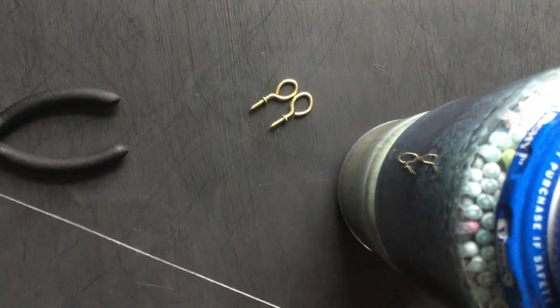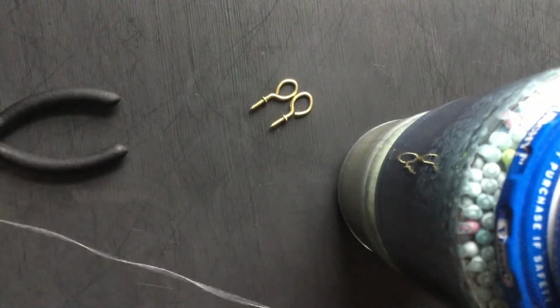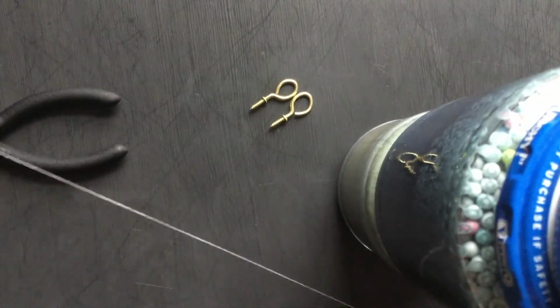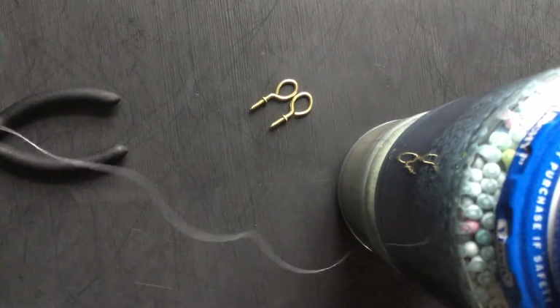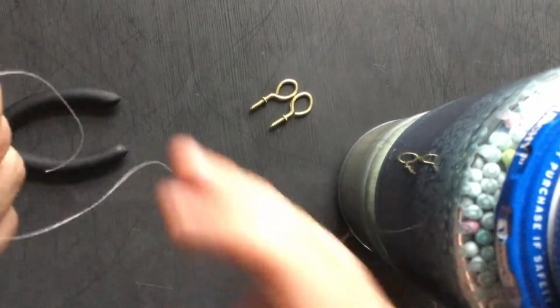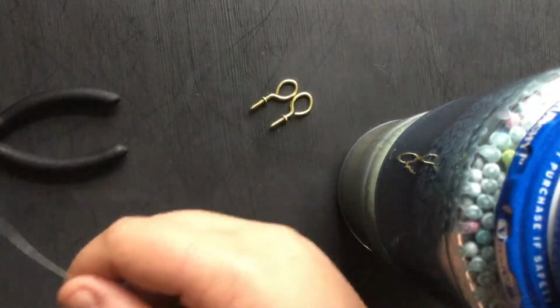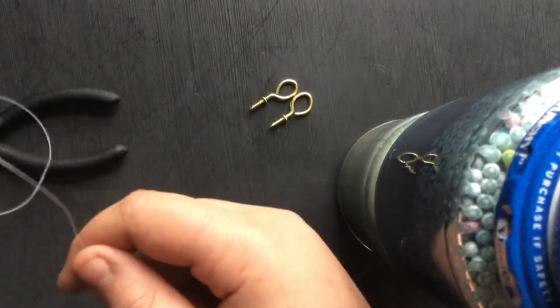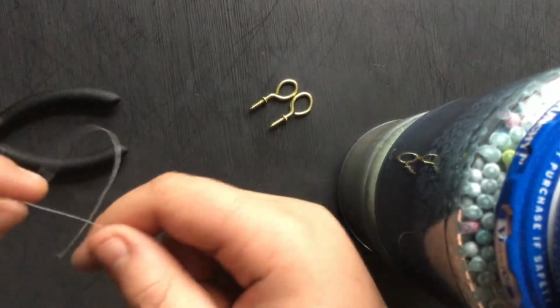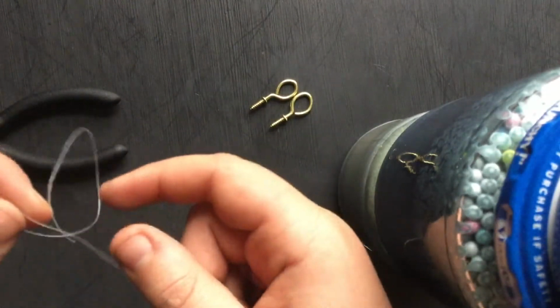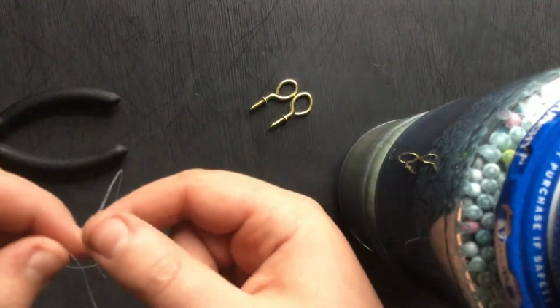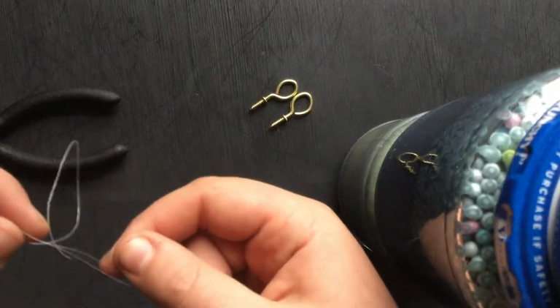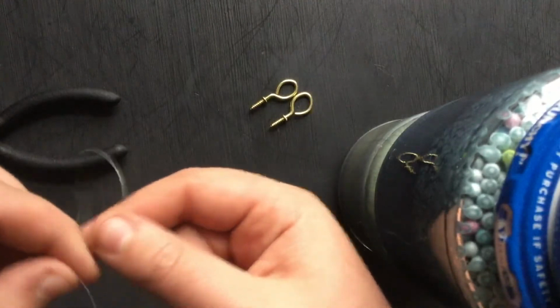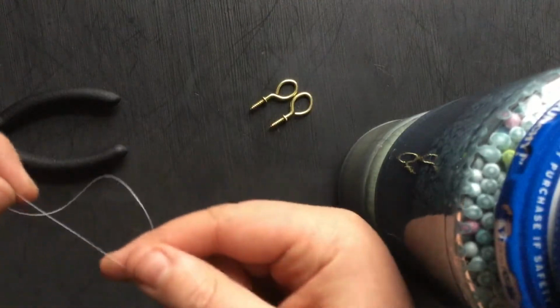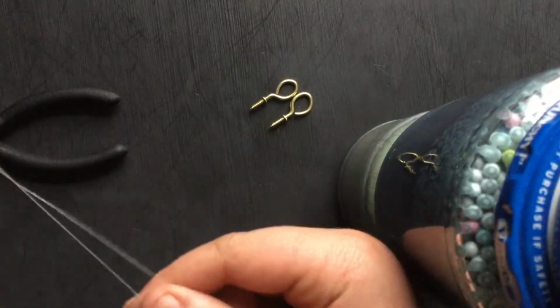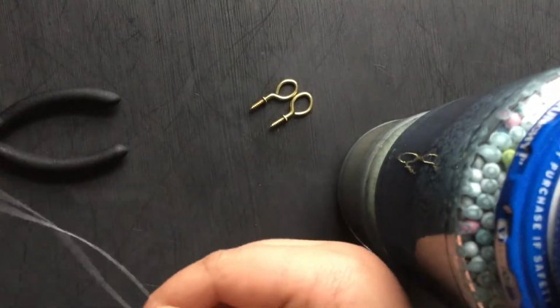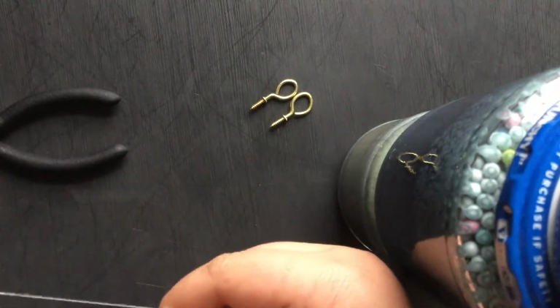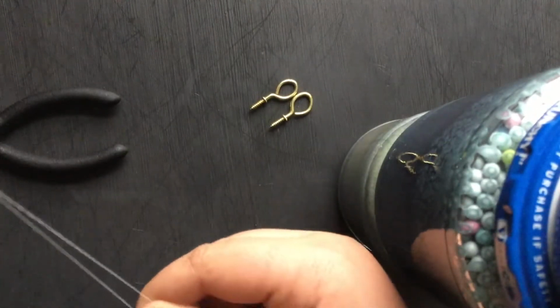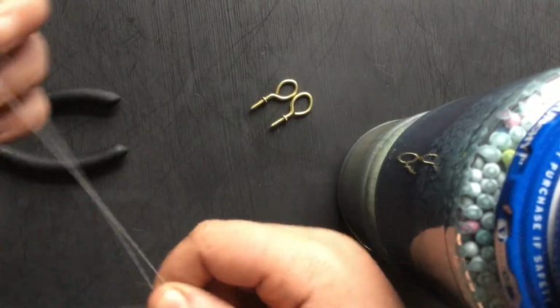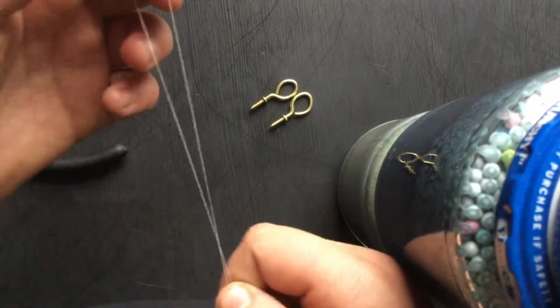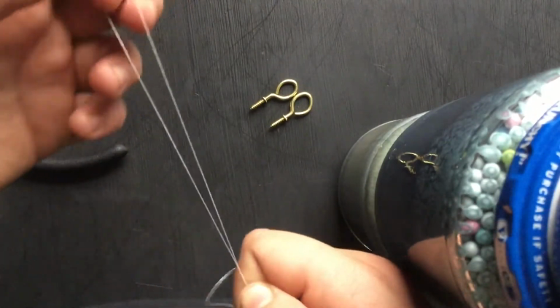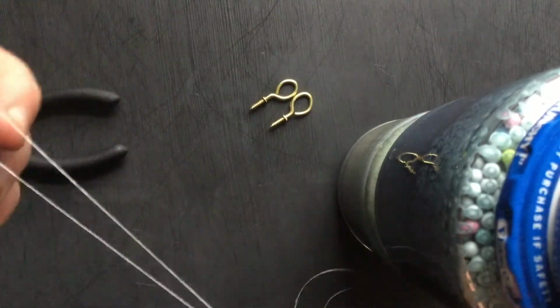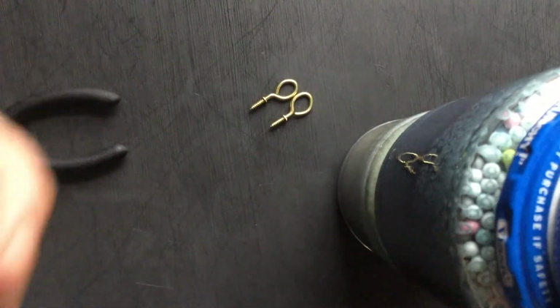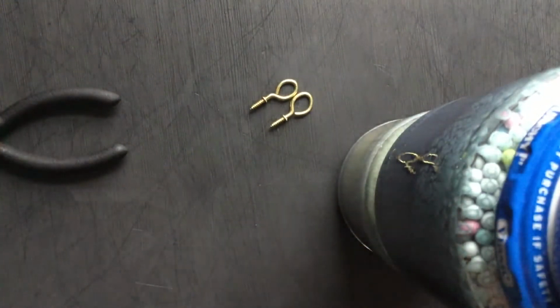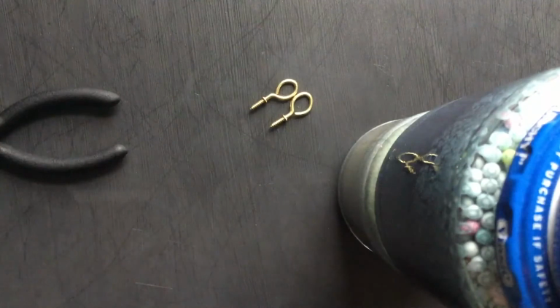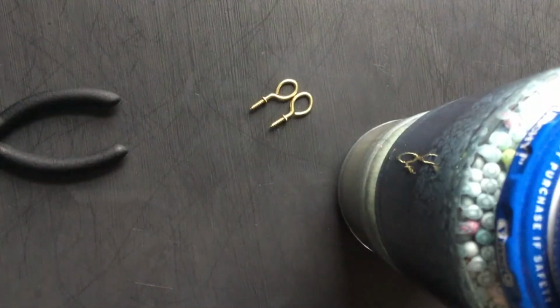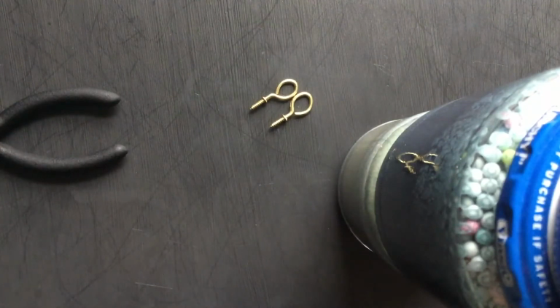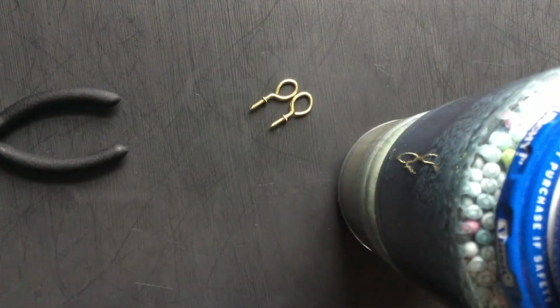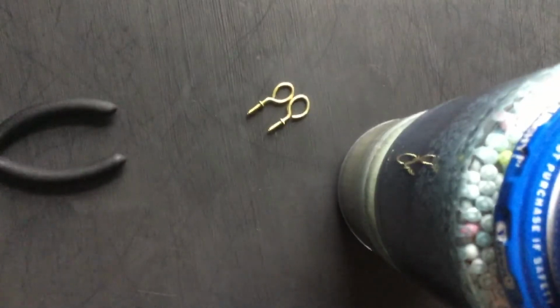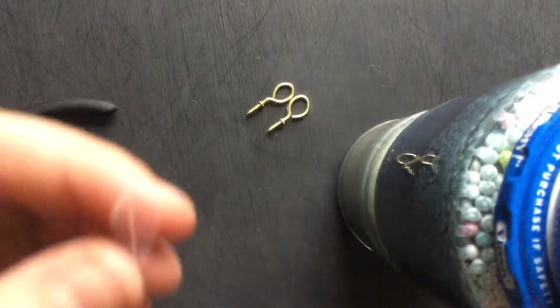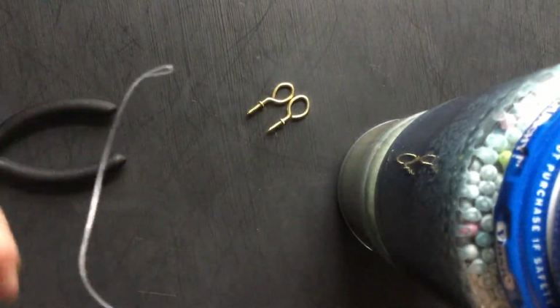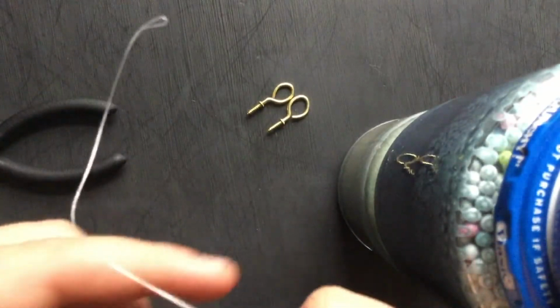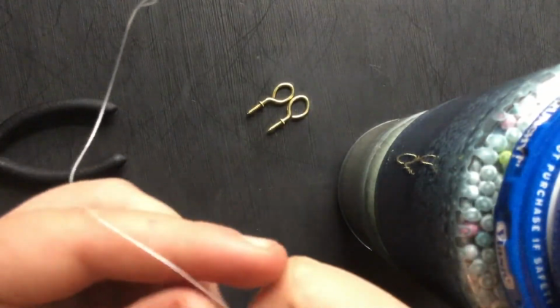Now you're gonna want to make a little loop. Grab the end of this, pull a loop like that, and then lick it so it kind of sticks together.